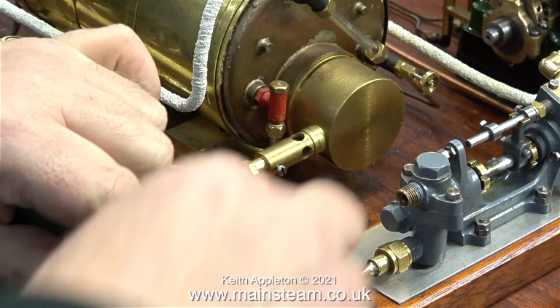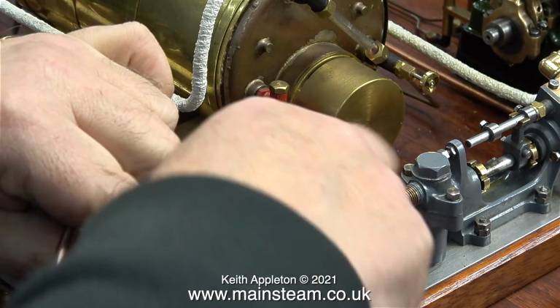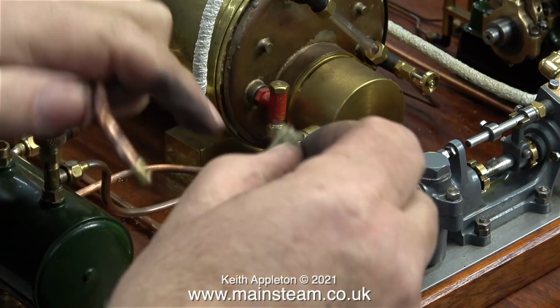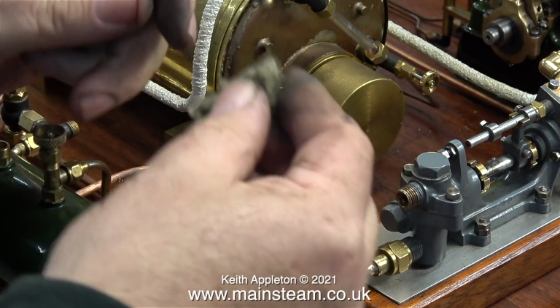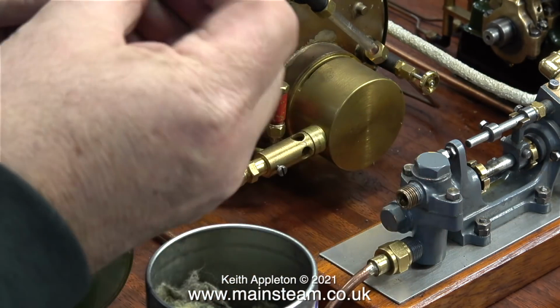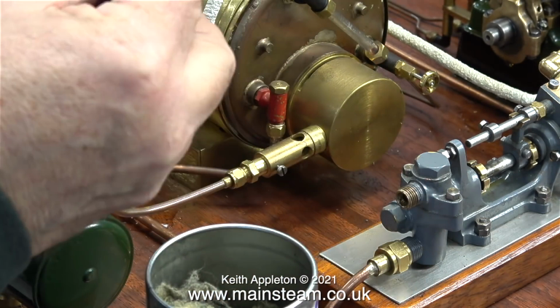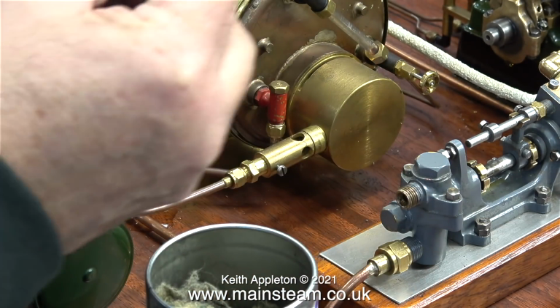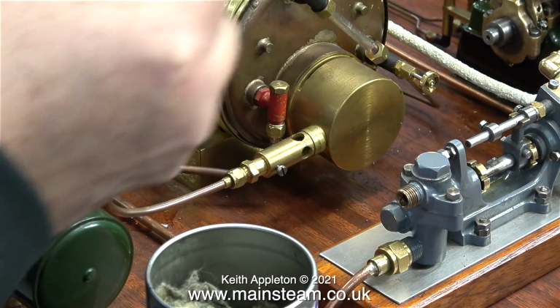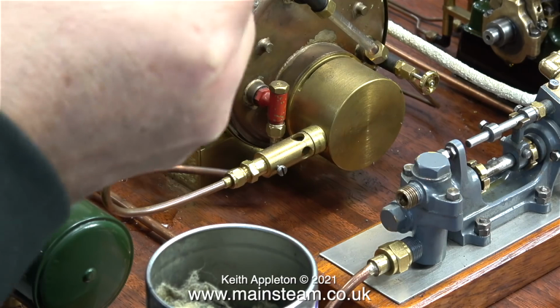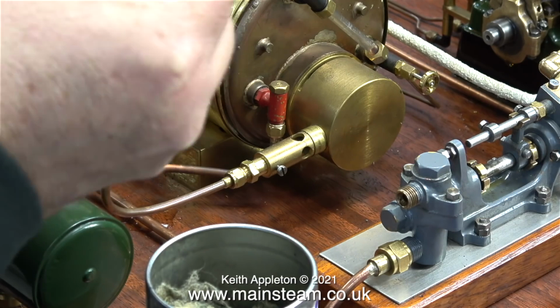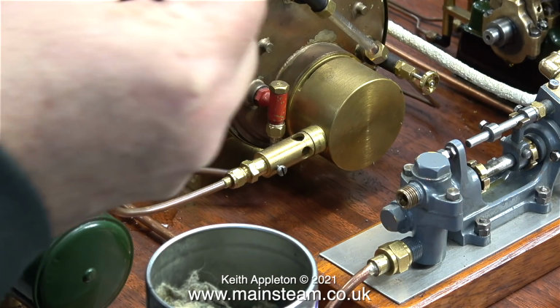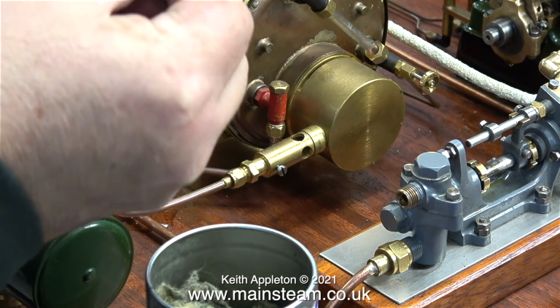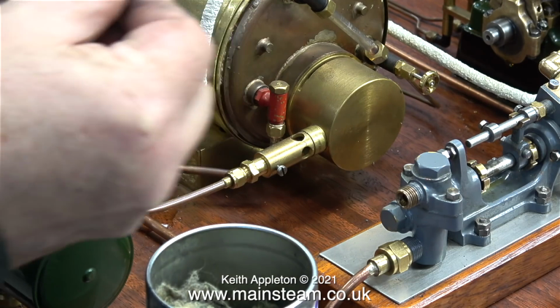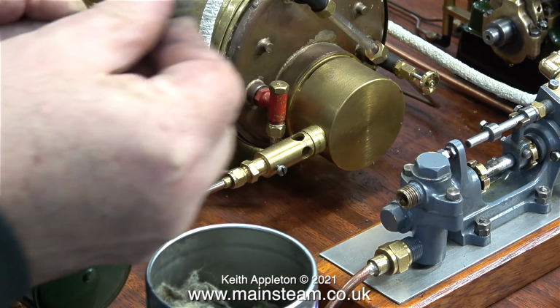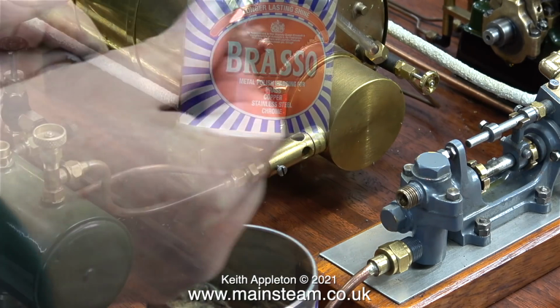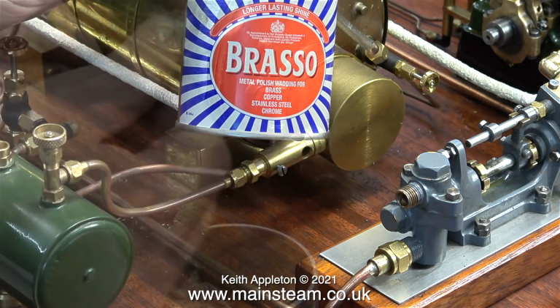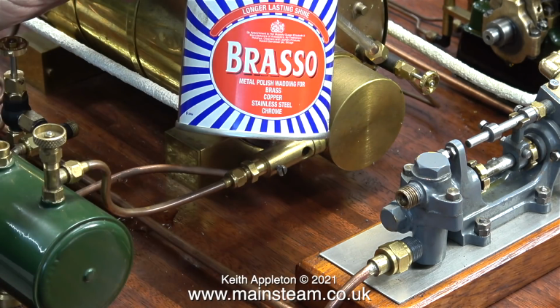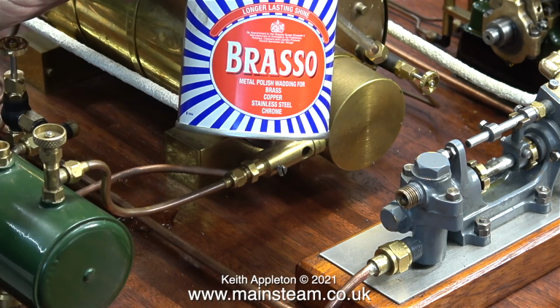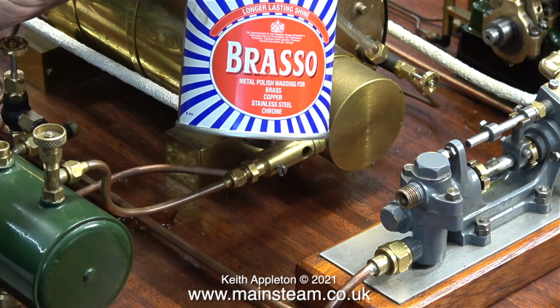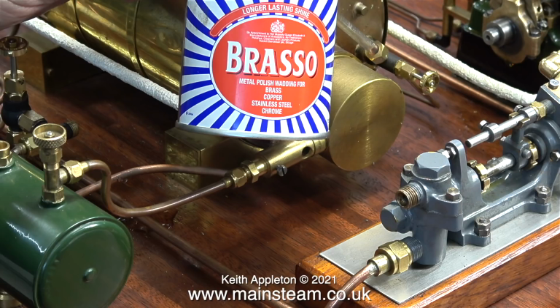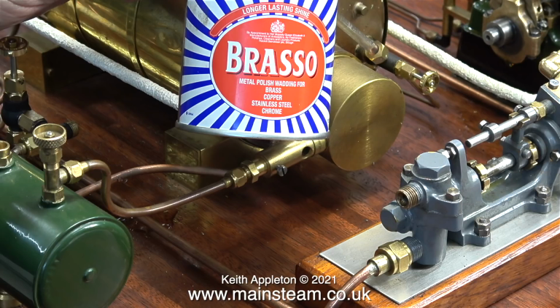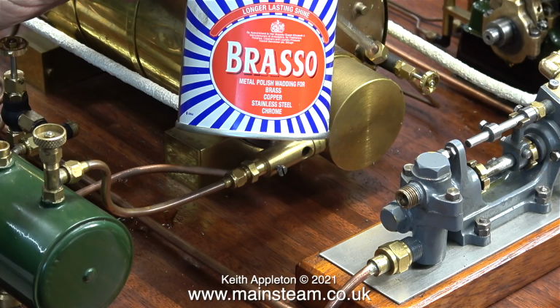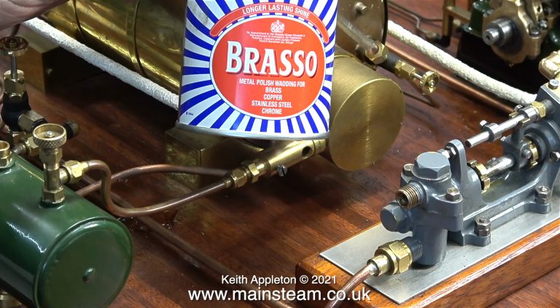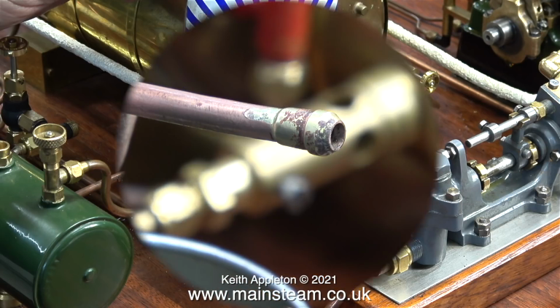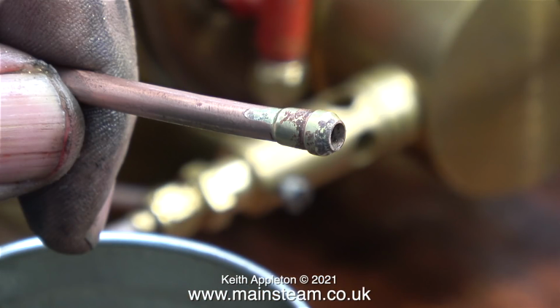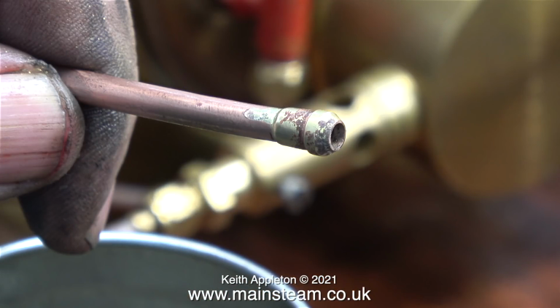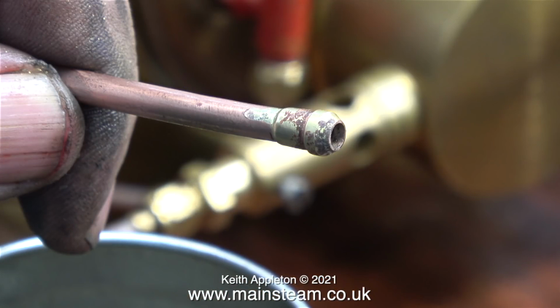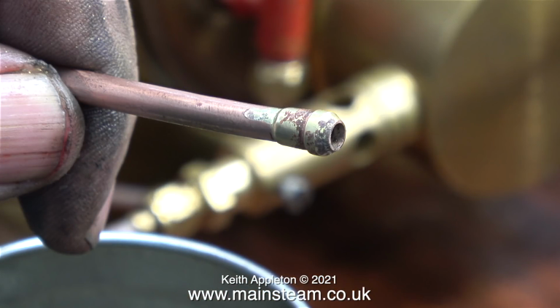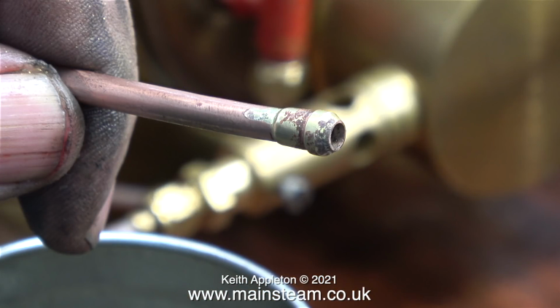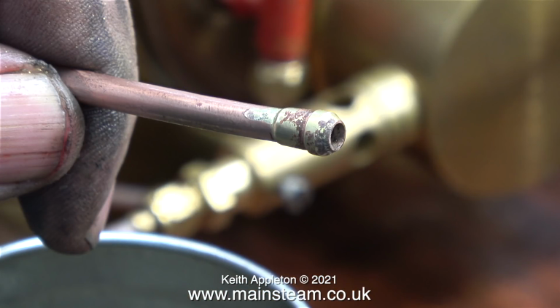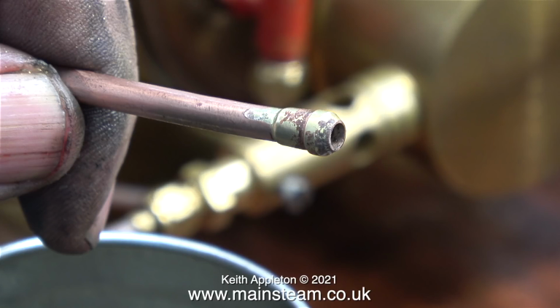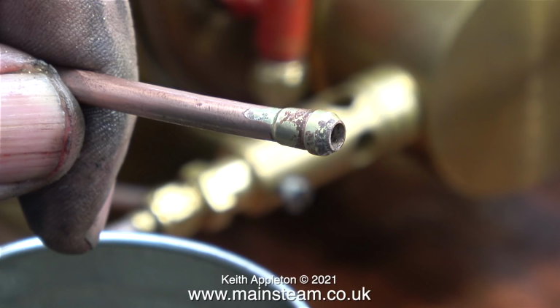I didn't bother with the acid bath on this occasion, because as it's so cold I thought it would probably be frozen anyway. Another gratuitous shot of the tin of Brasso — I'm sure this stuff used to be called Duraglit. Anyway, it cleaned up the pipe to a satisfactory standard.